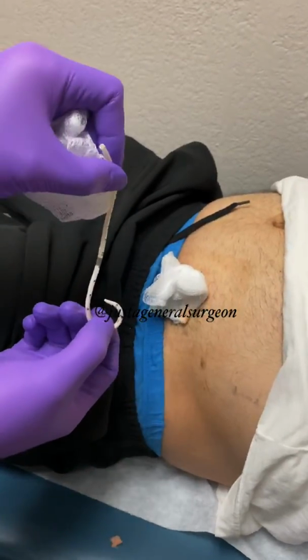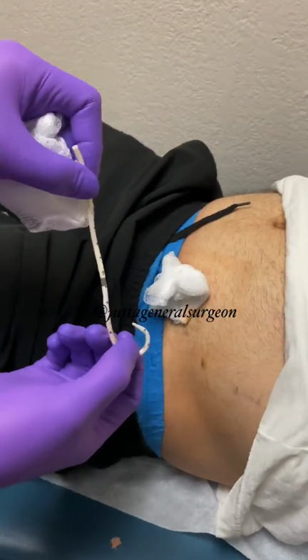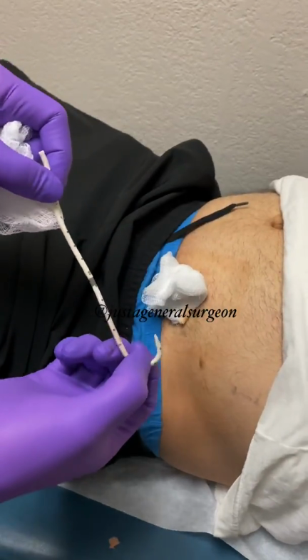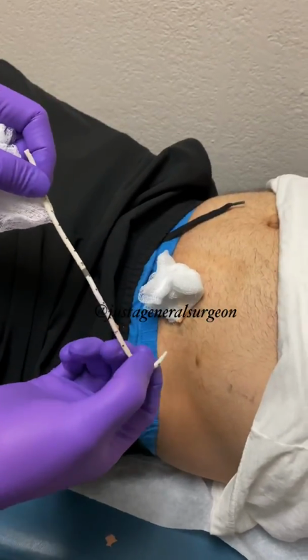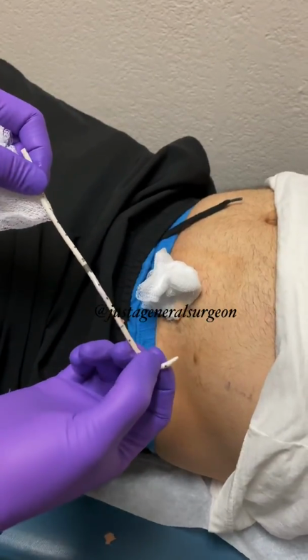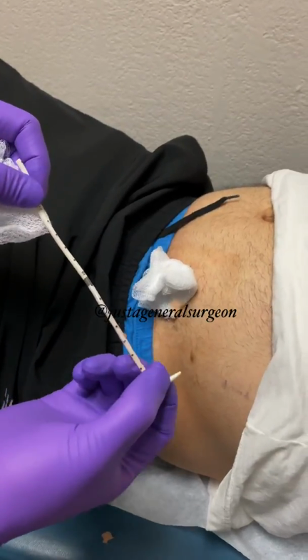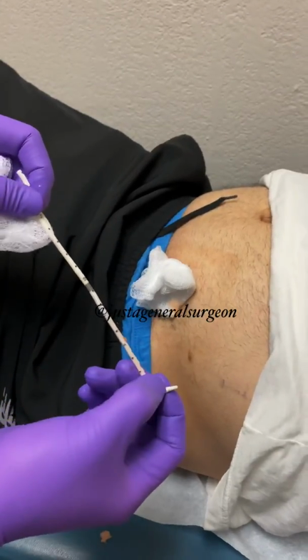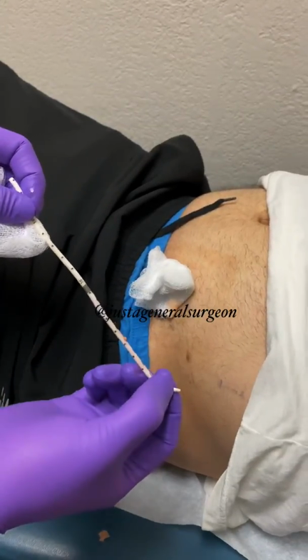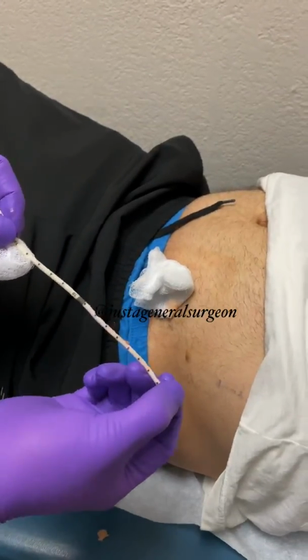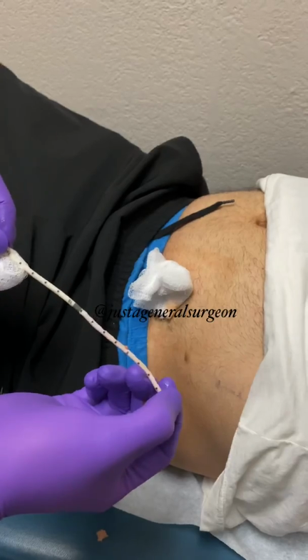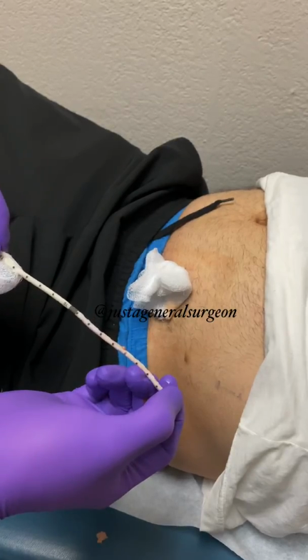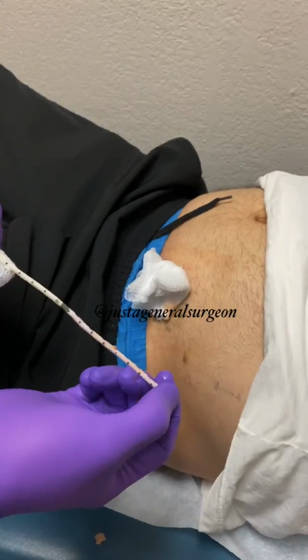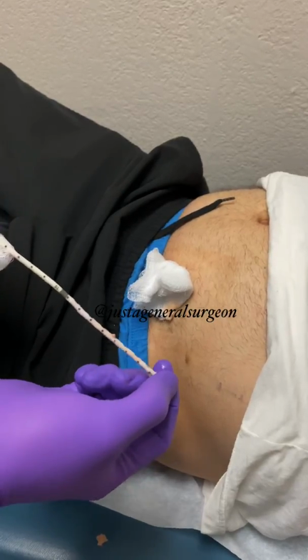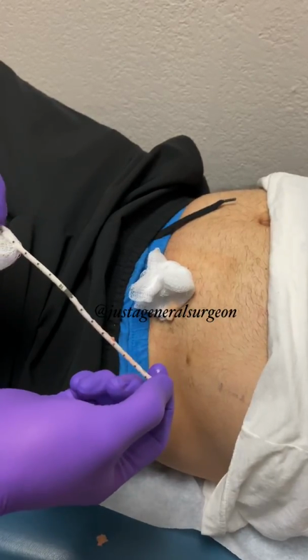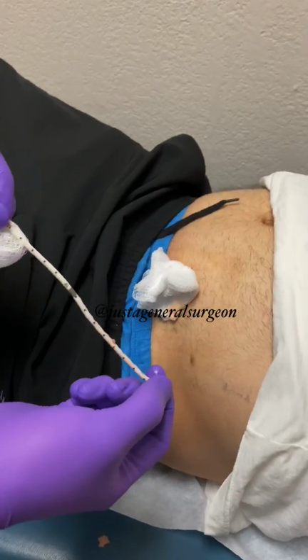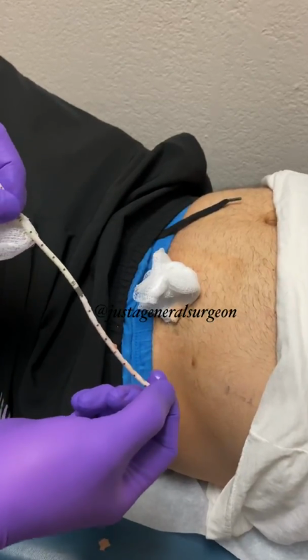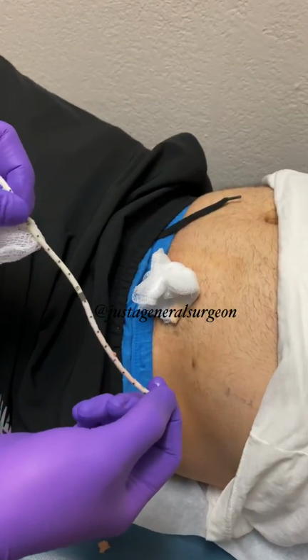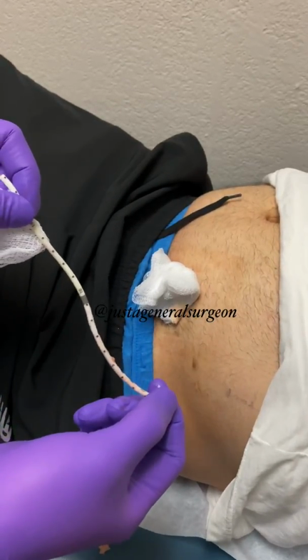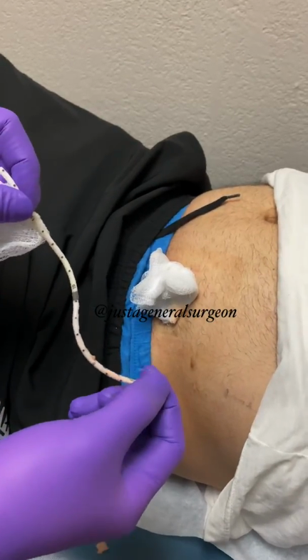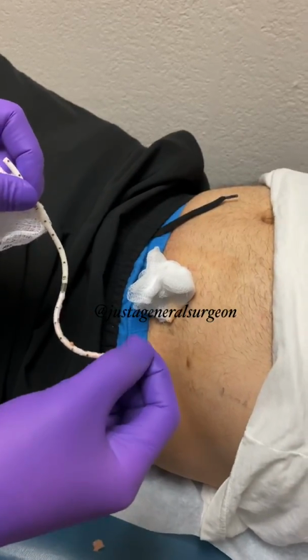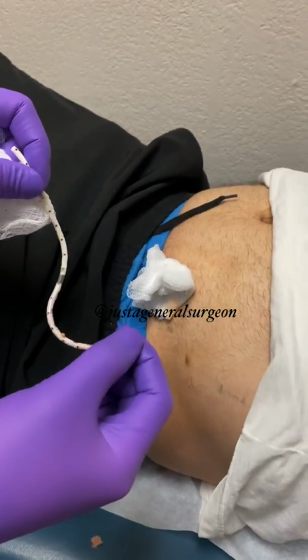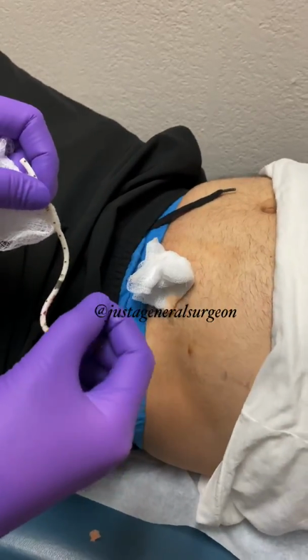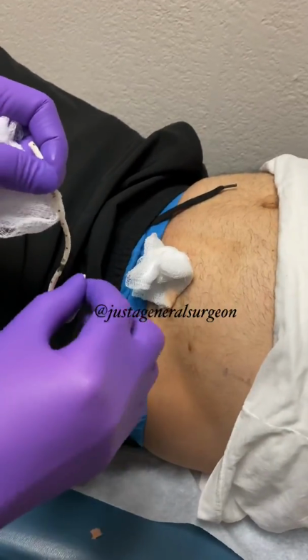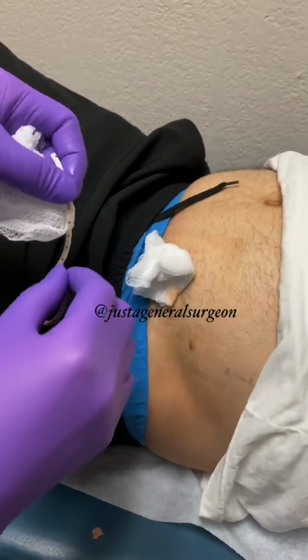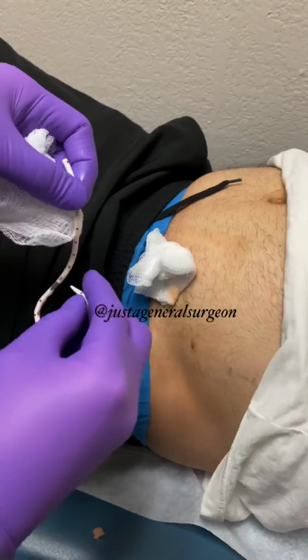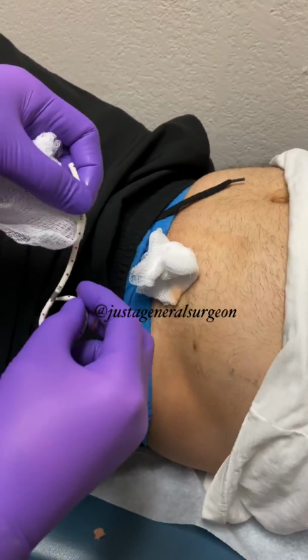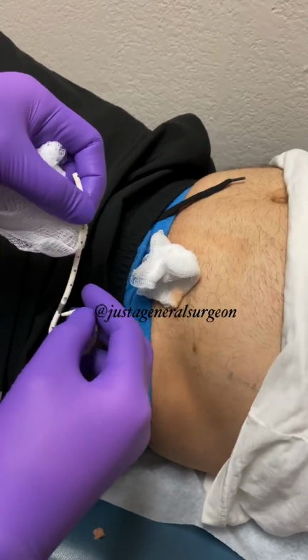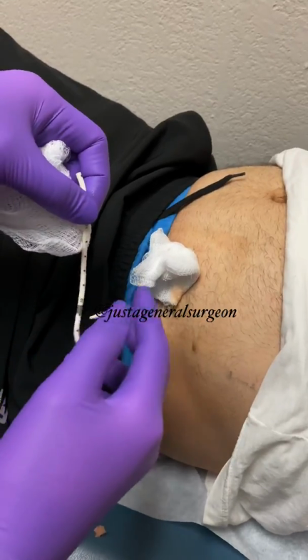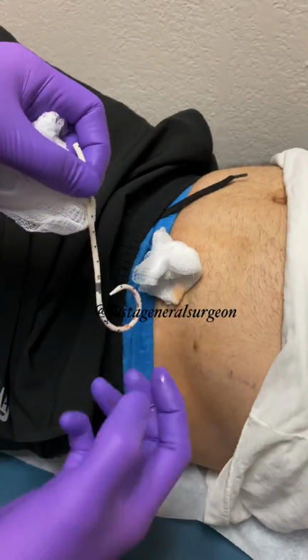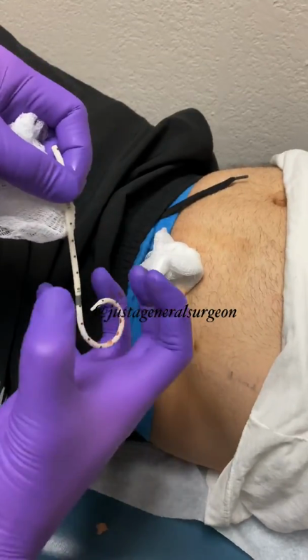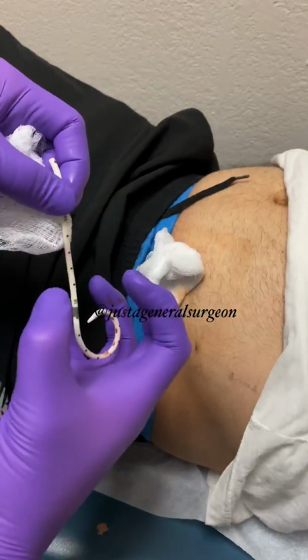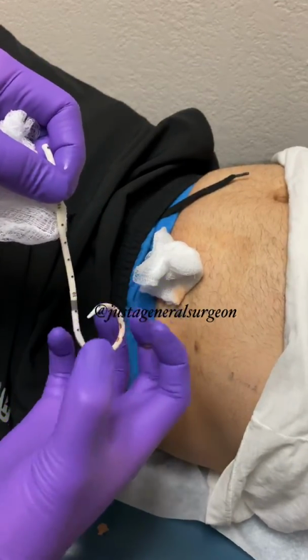When I cut that stitch, it allows the drain to unfold. So when it's inserted, it coils up — that's how it fits into a little abscess space.